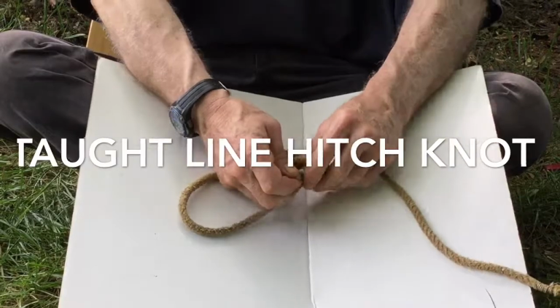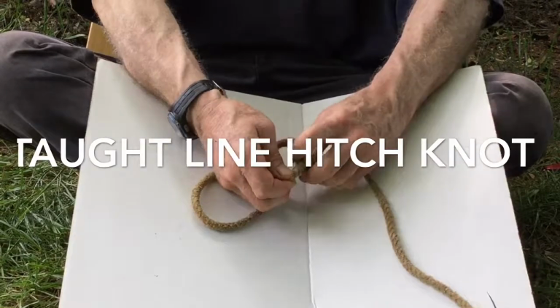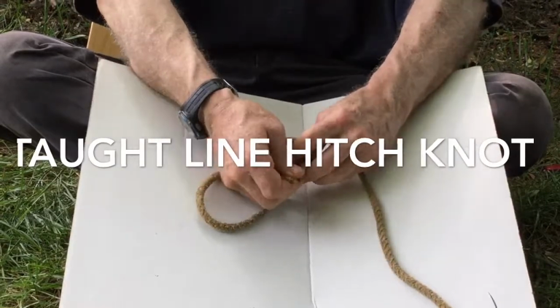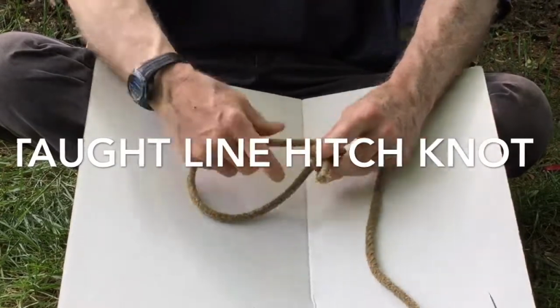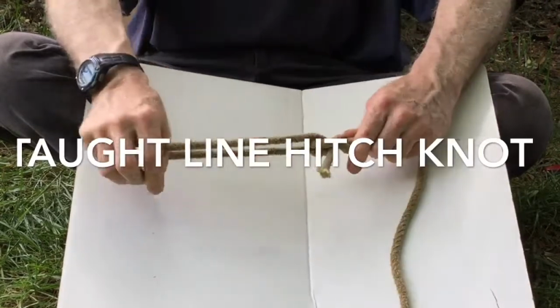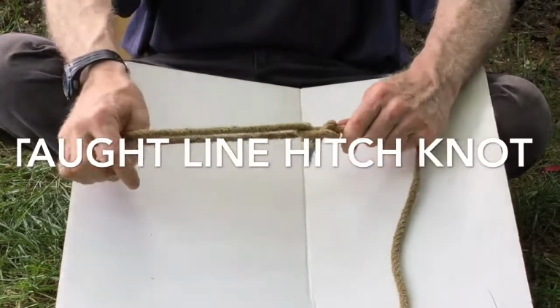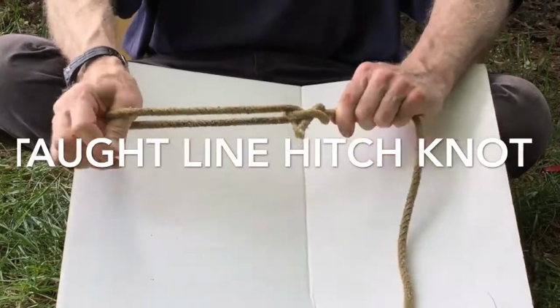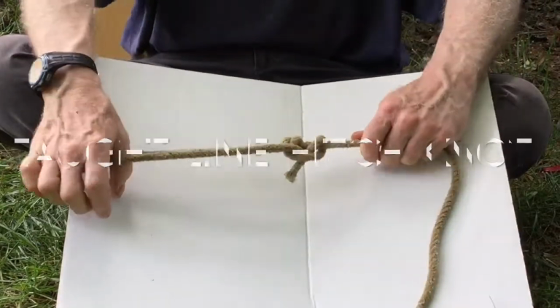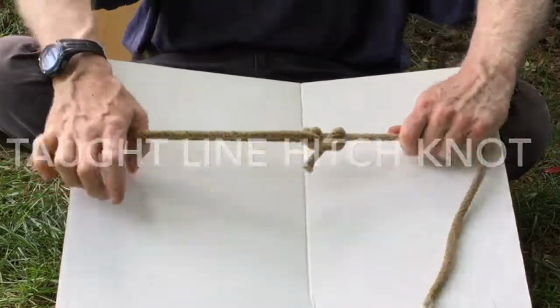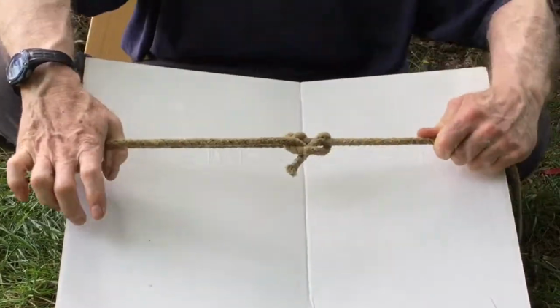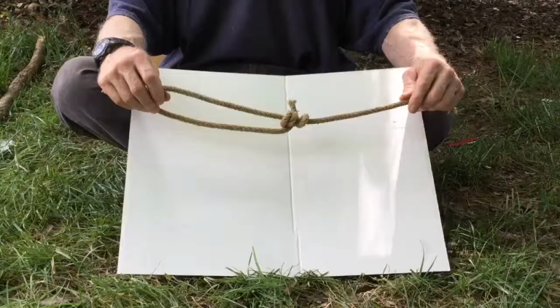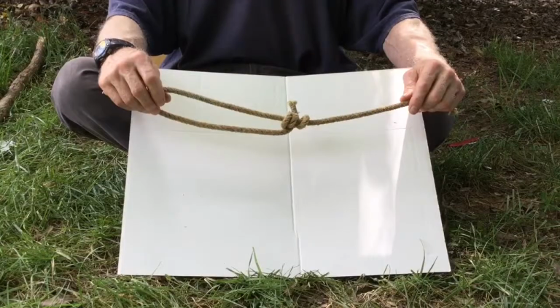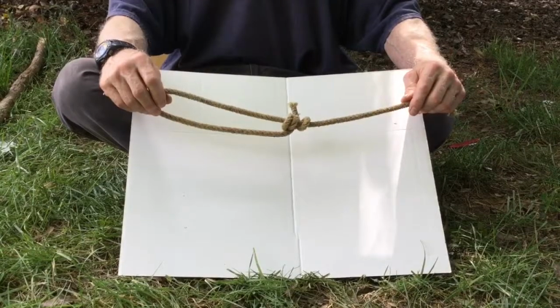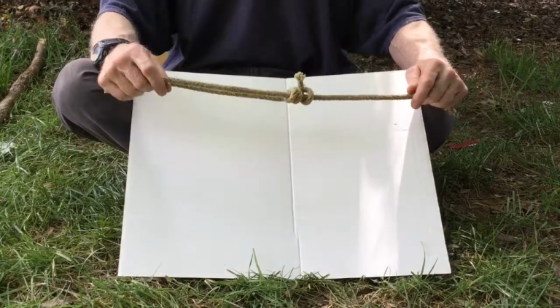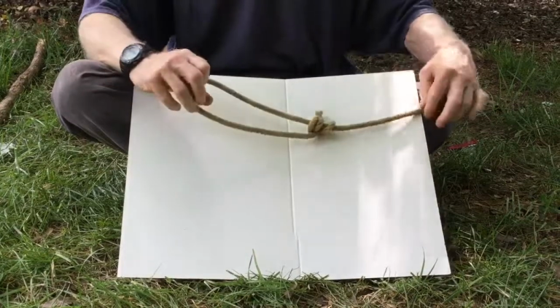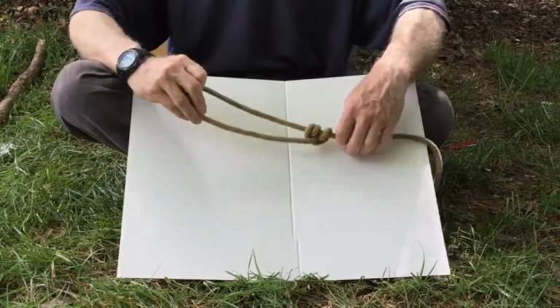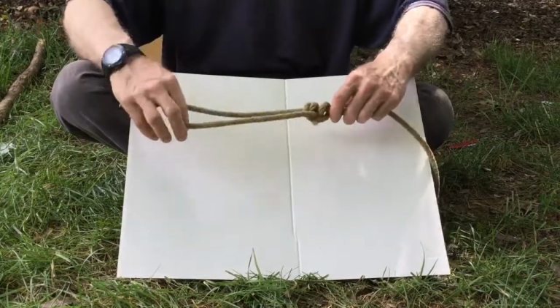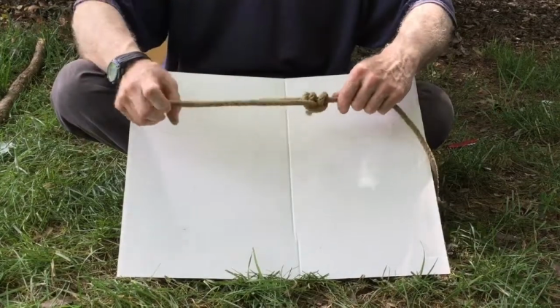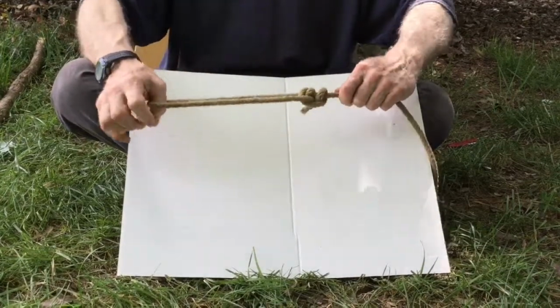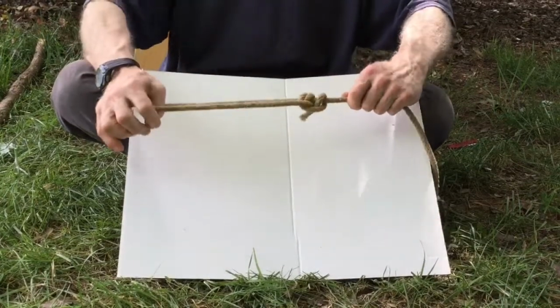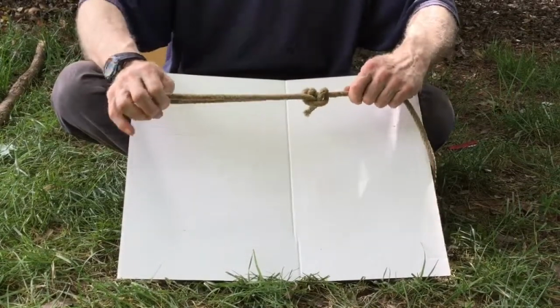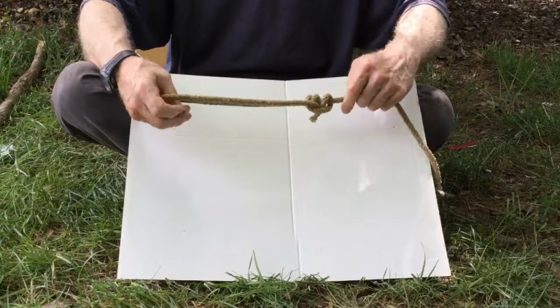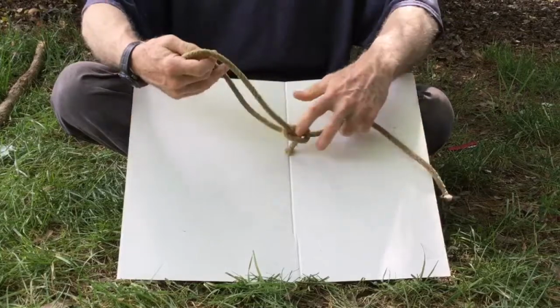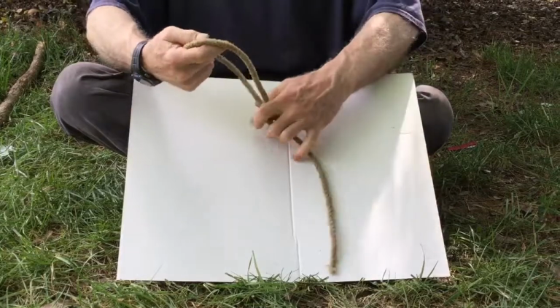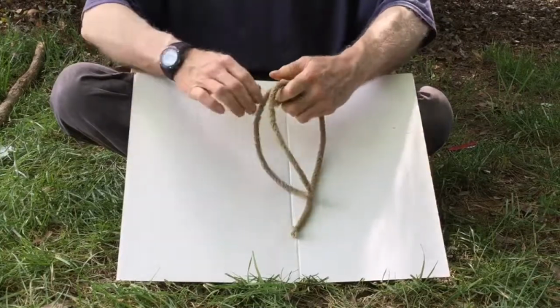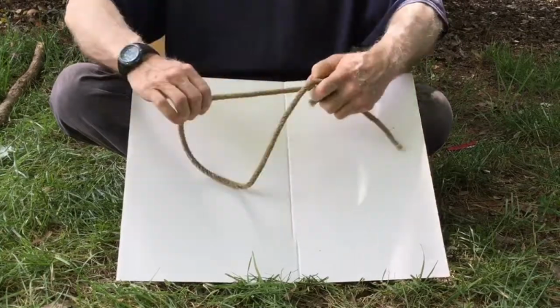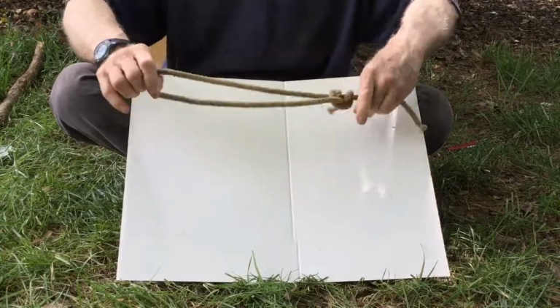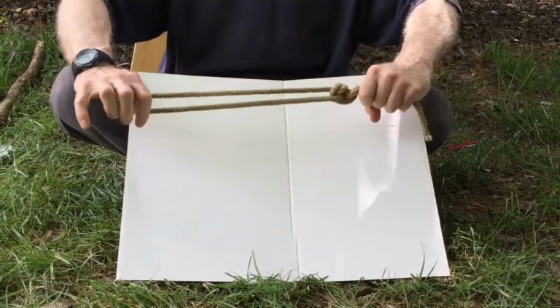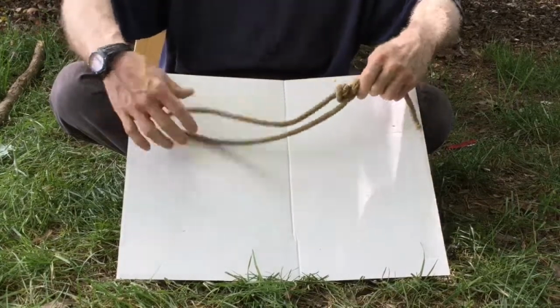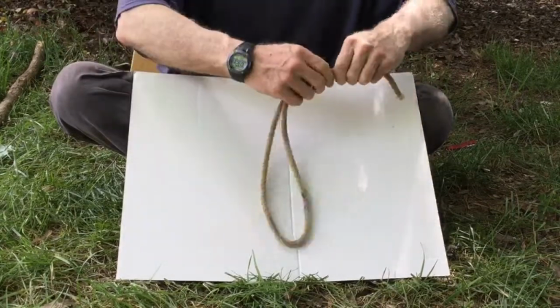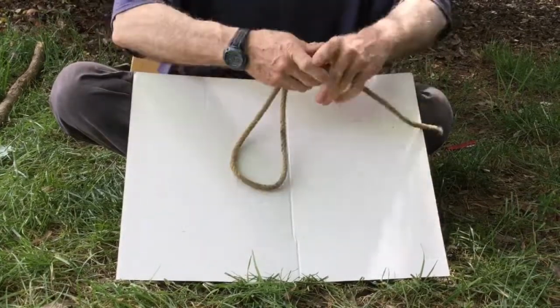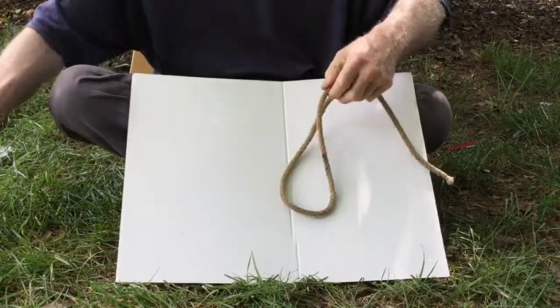All the wraps go in the same direction — that's the trick to this knot. And it locks it tight. So what you have here is a knot that is locking and yet it will slide very easily. Wherever you put it is where it will hold.